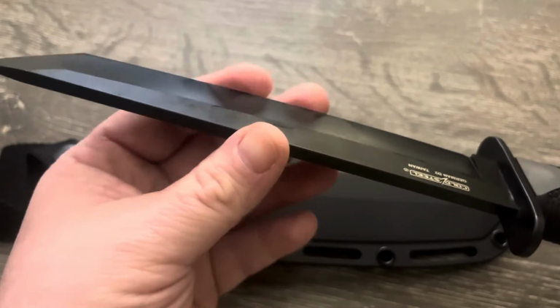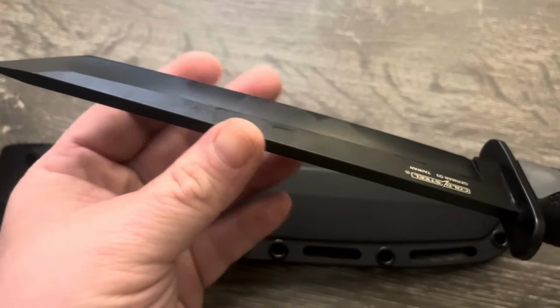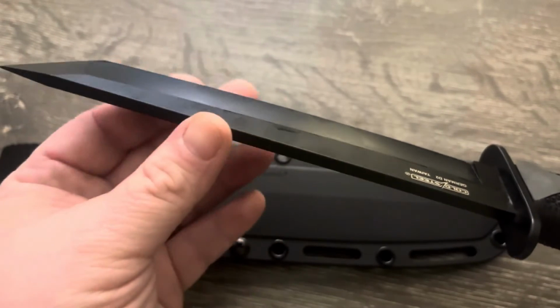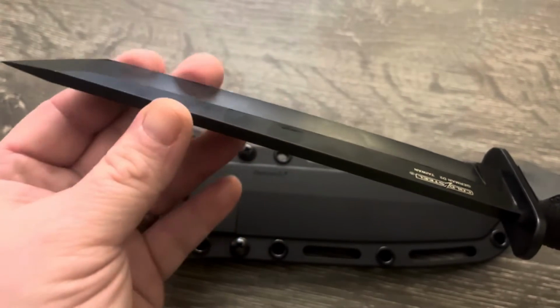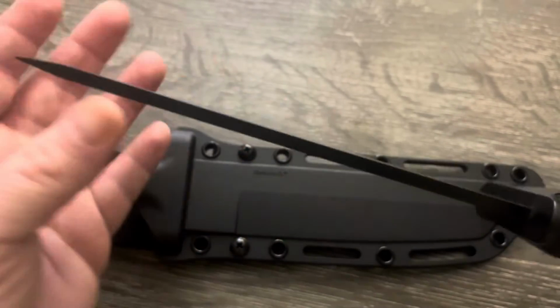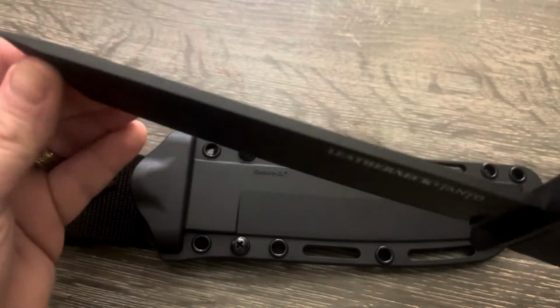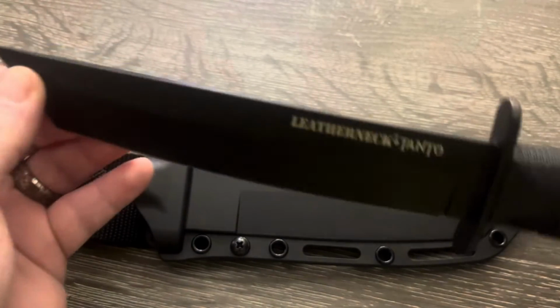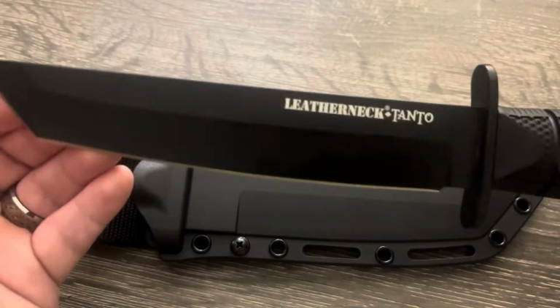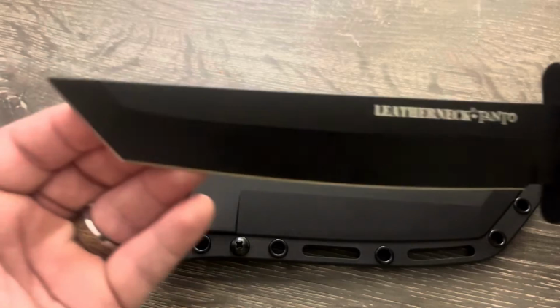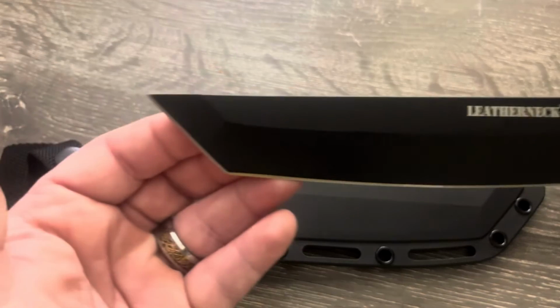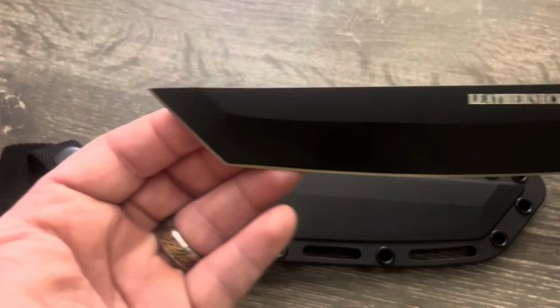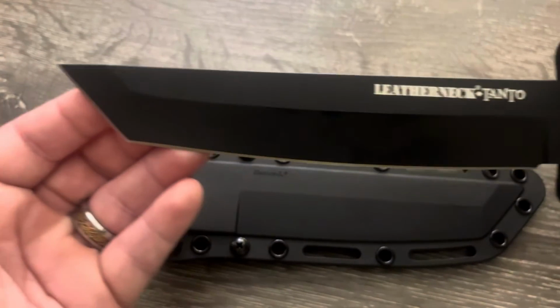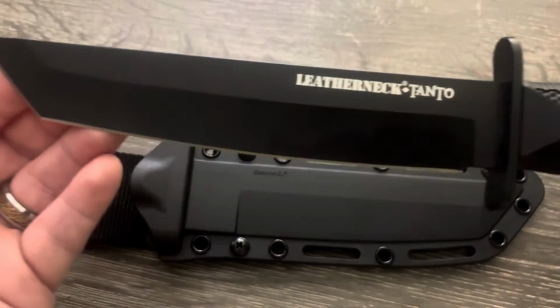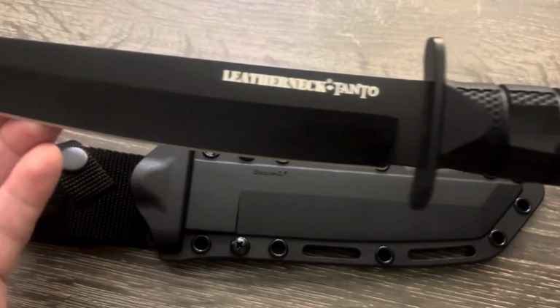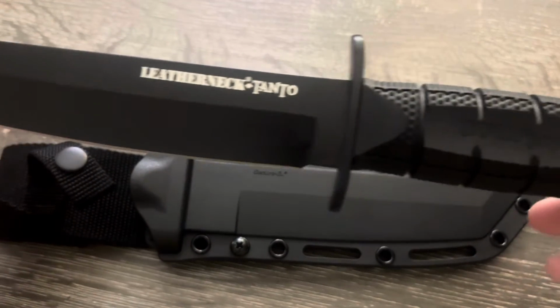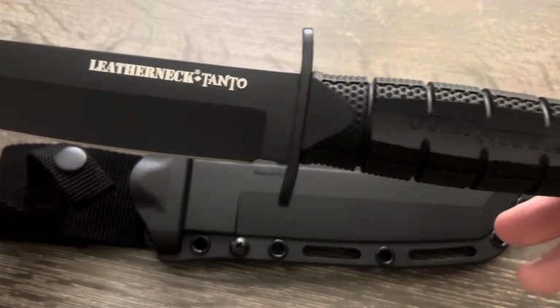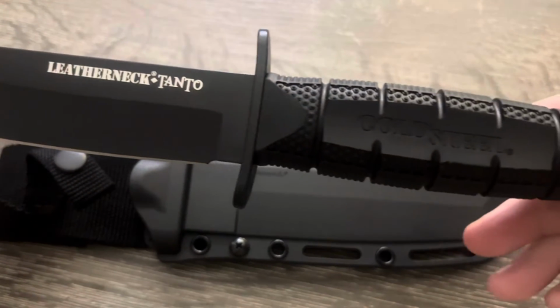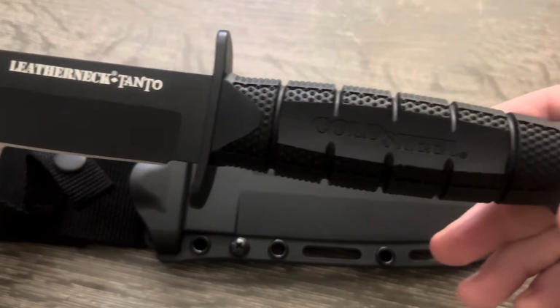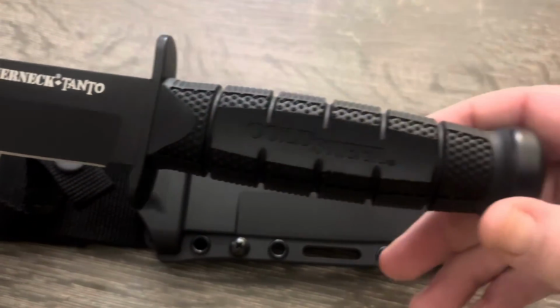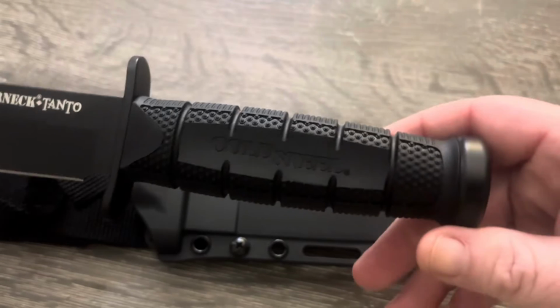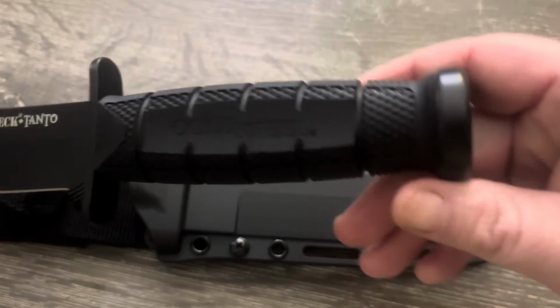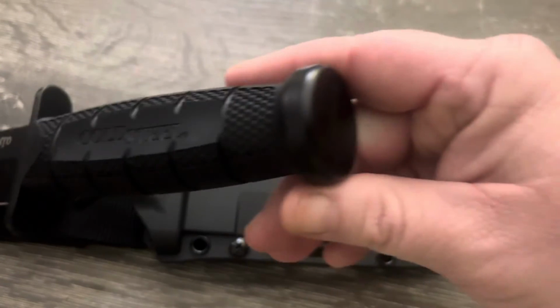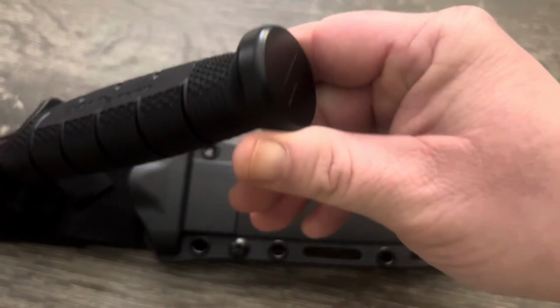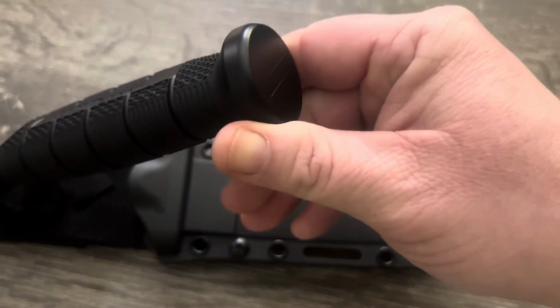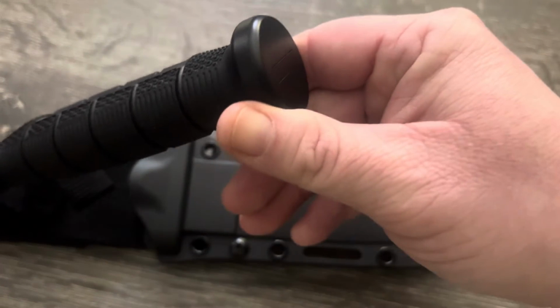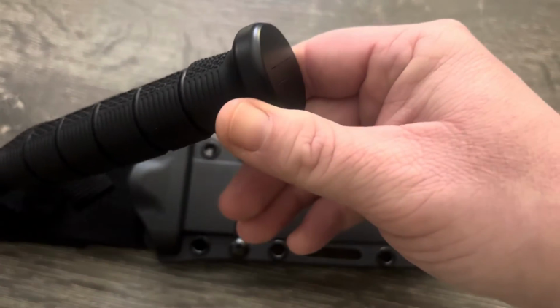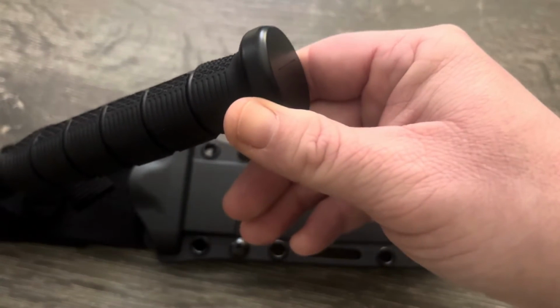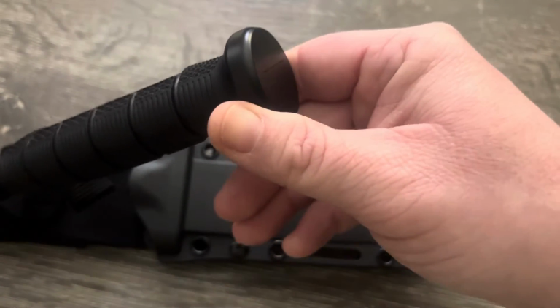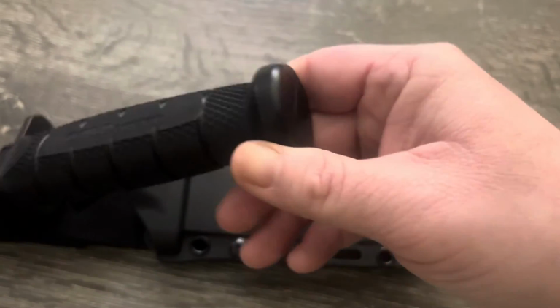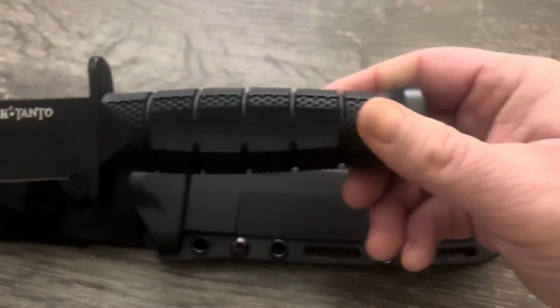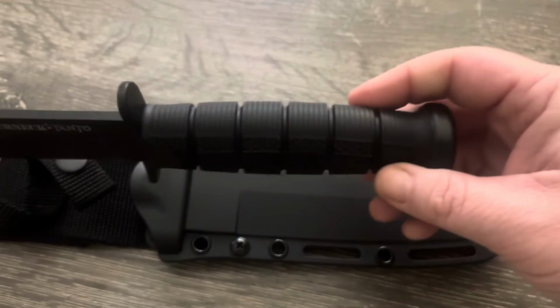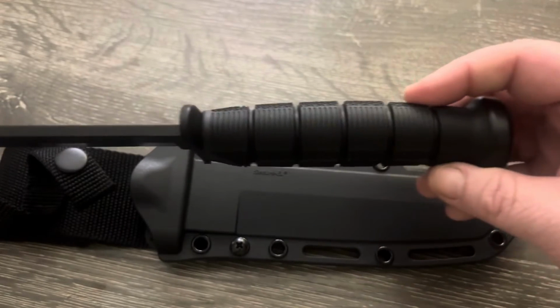This one came not super sharp but fairly sharp — you could do some cutting with it. But when I put my own edge on it, it'll be a lot sharper. I'm super impressed with this knife.